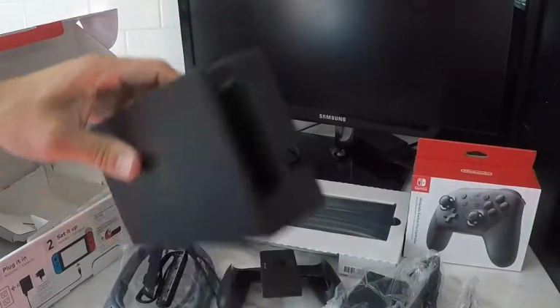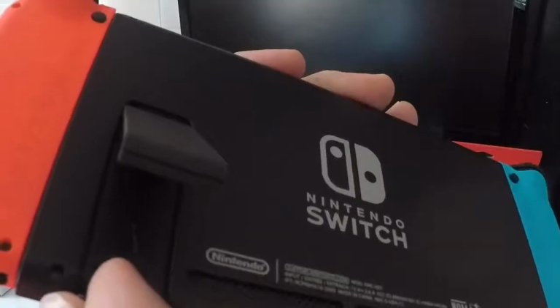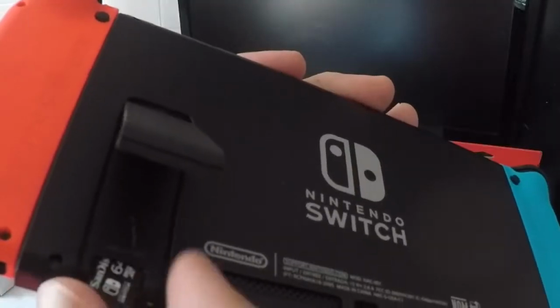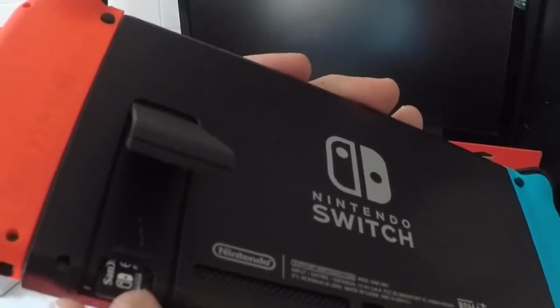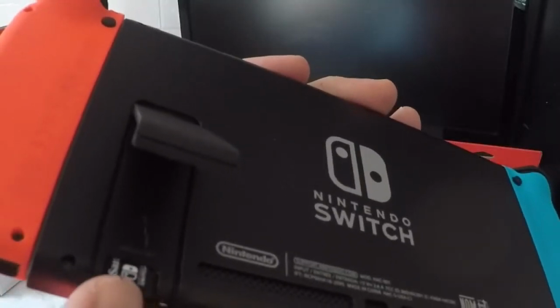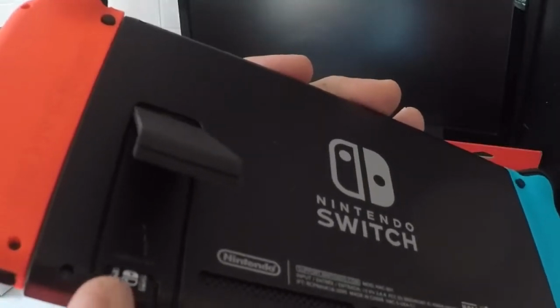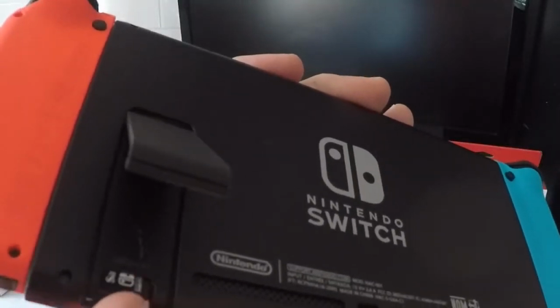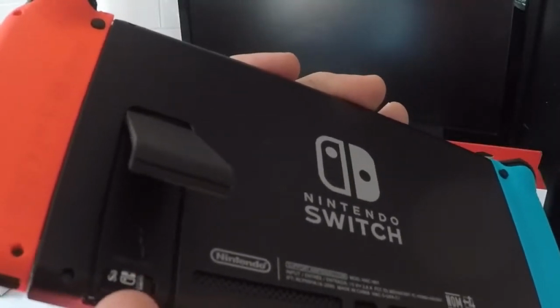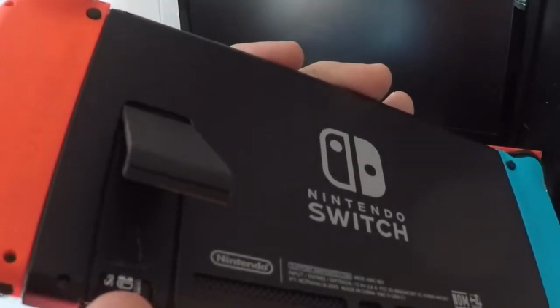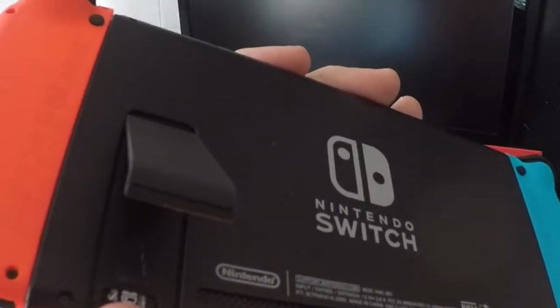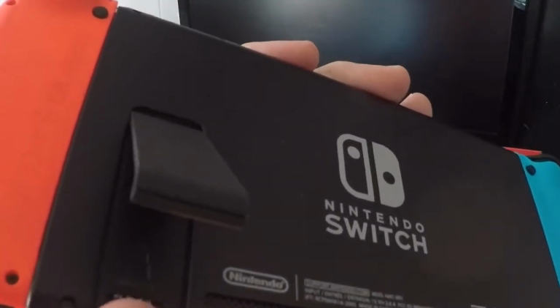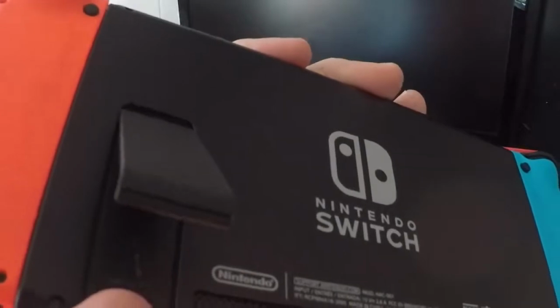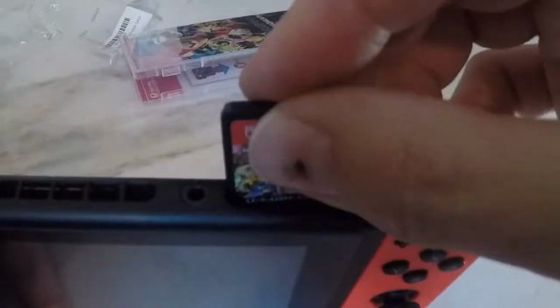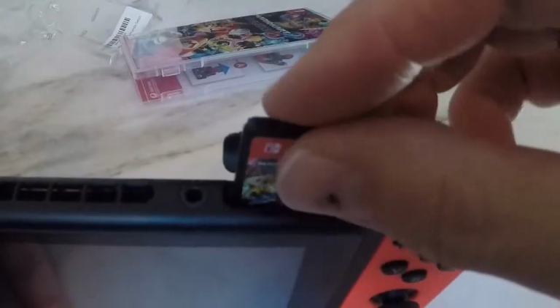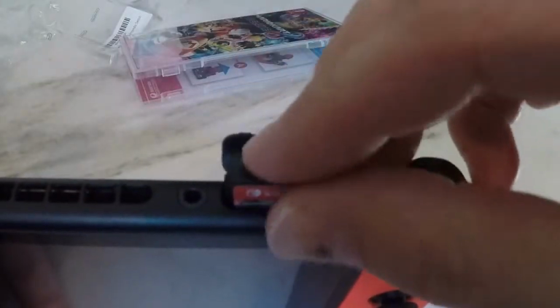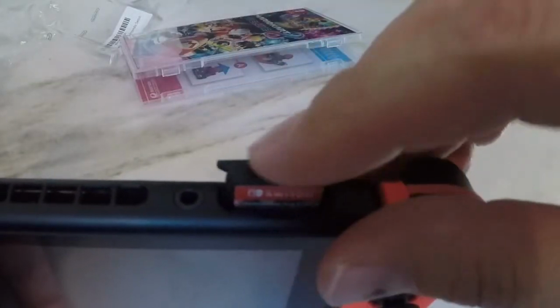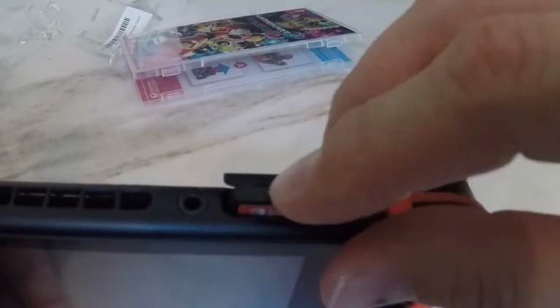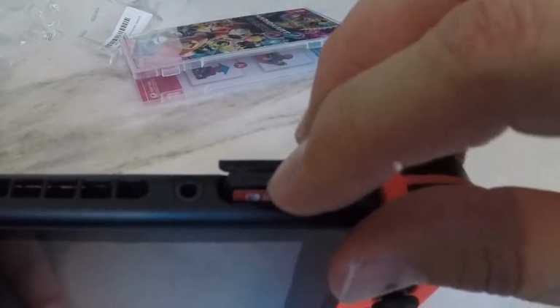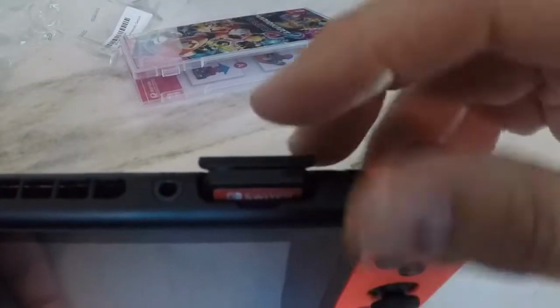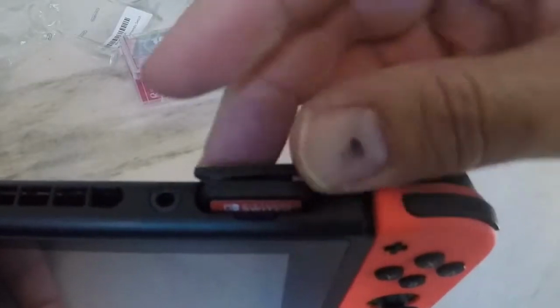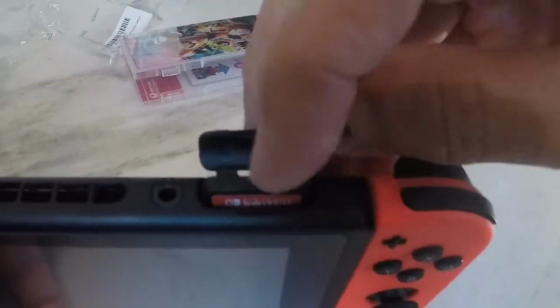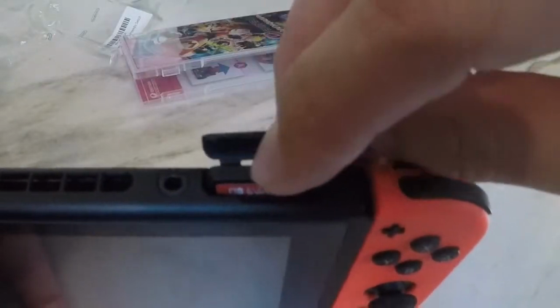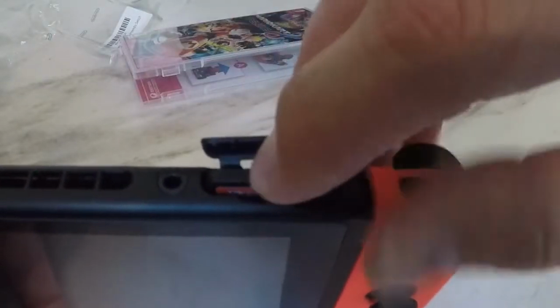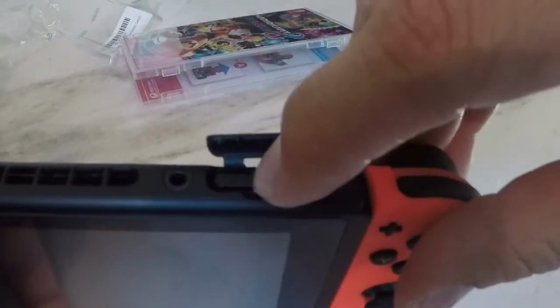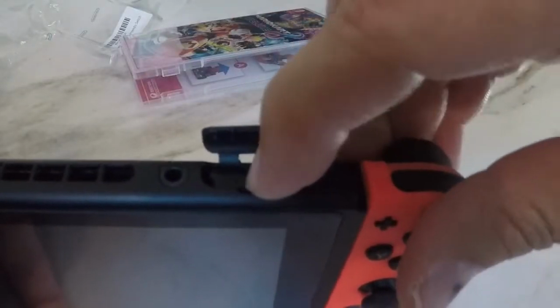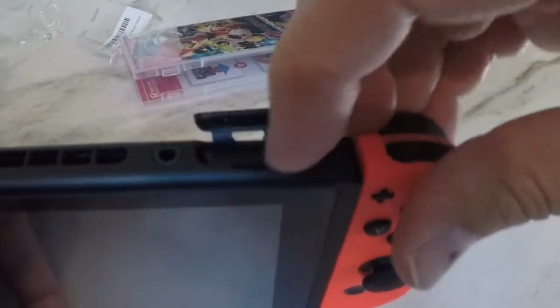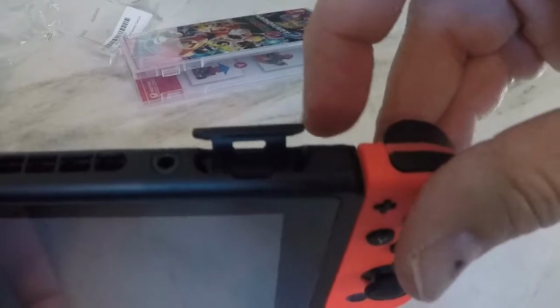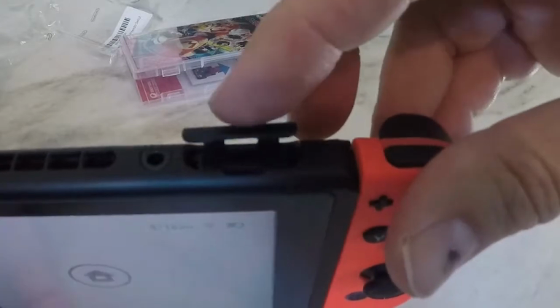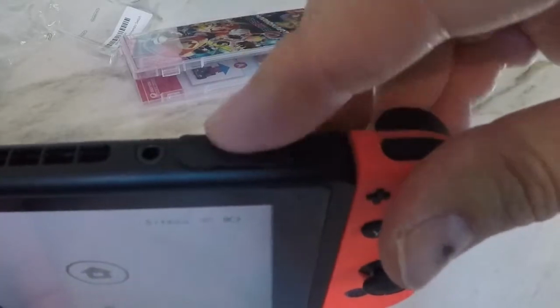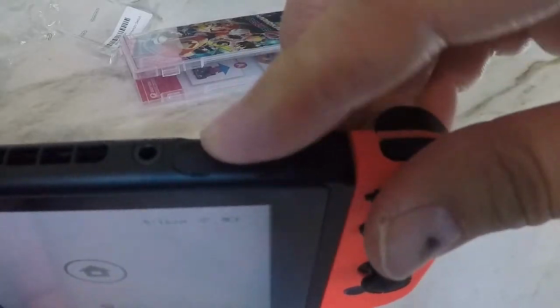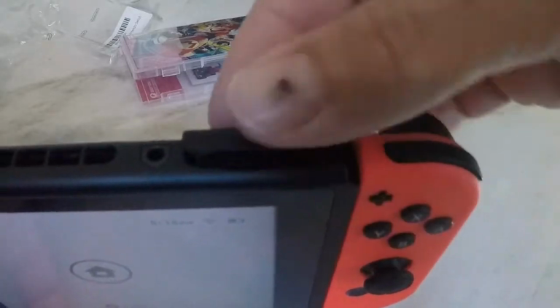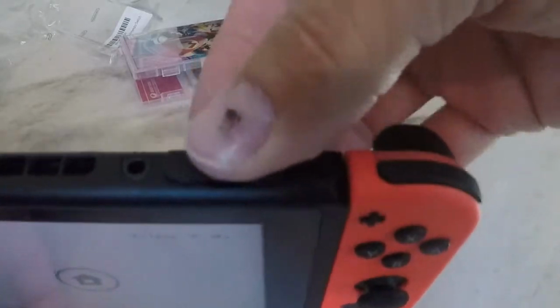And if you have a microSD card it goes right under the kickstand. If you're using a physical copy of the game, that goes right in the top. And the power button and the volume rocker is on the top as well.